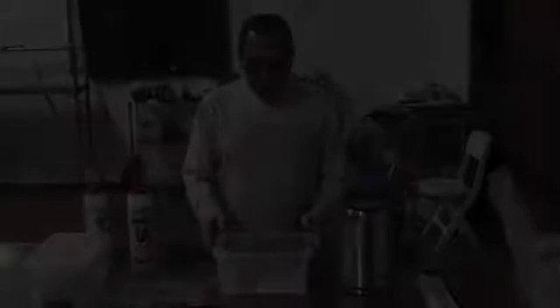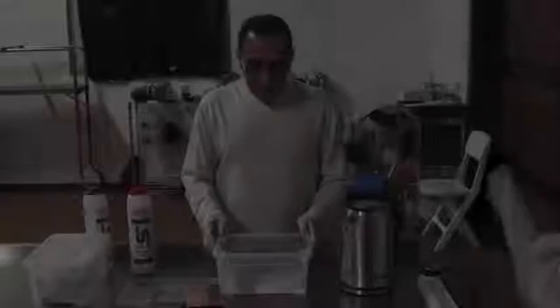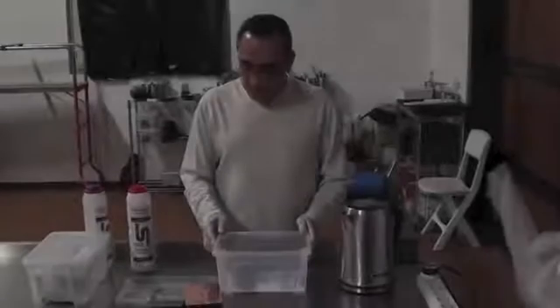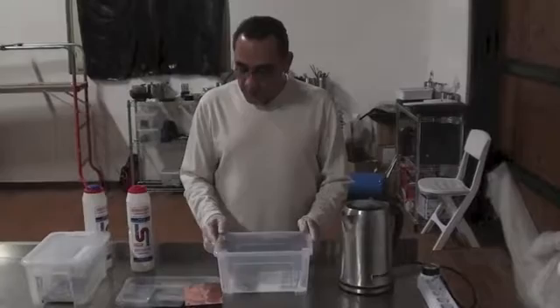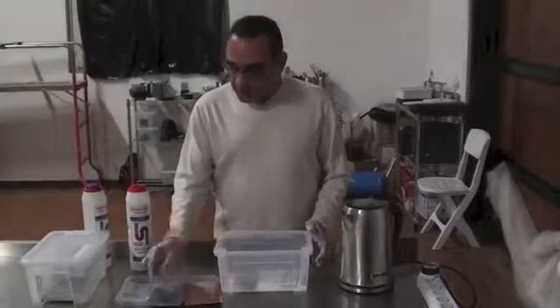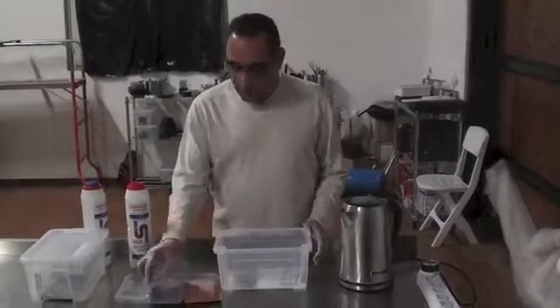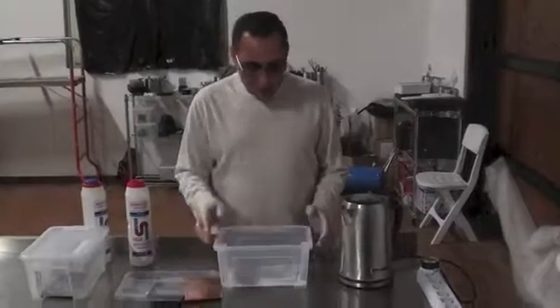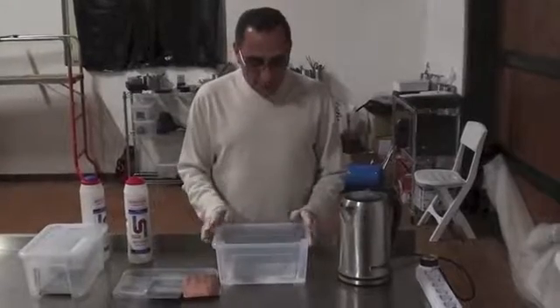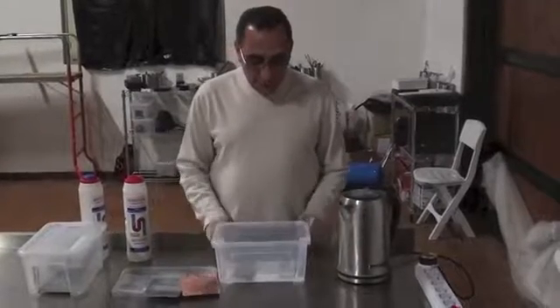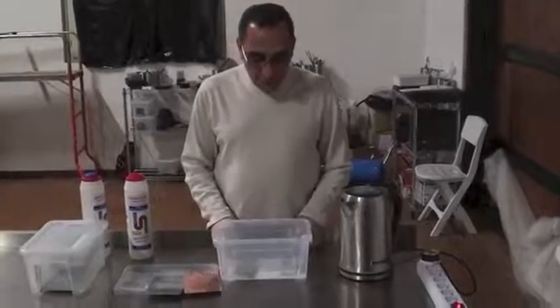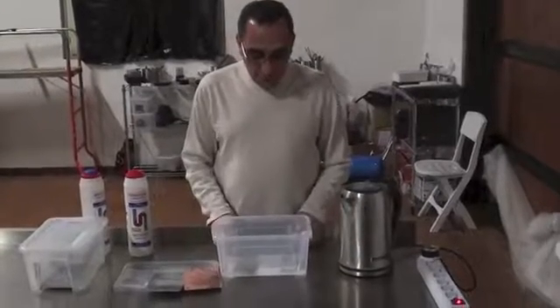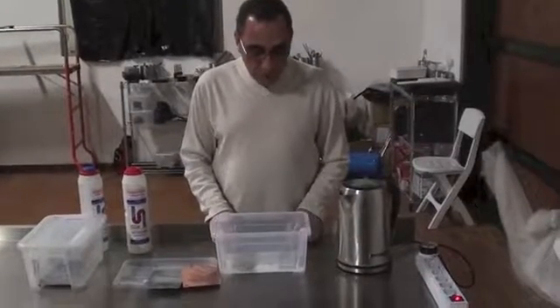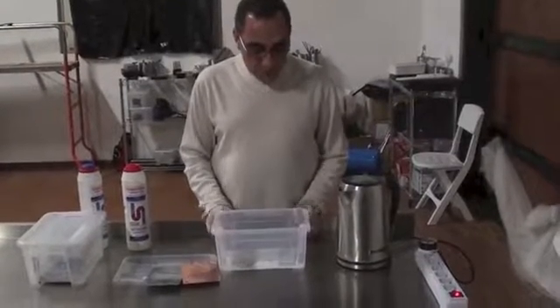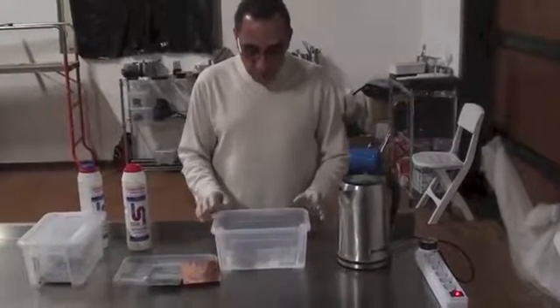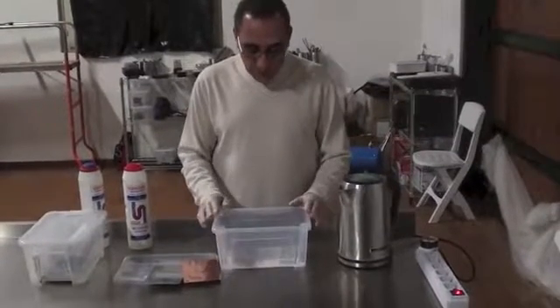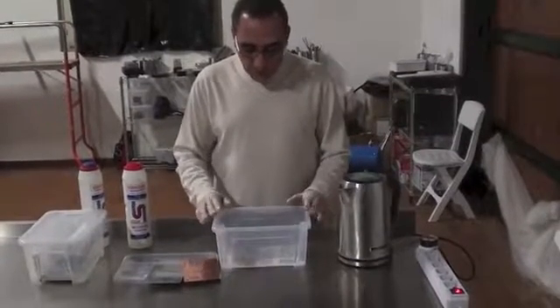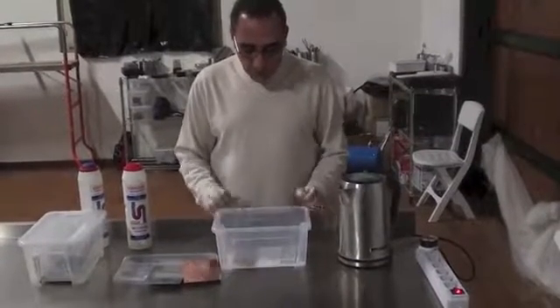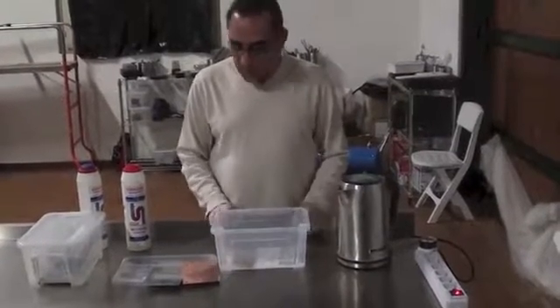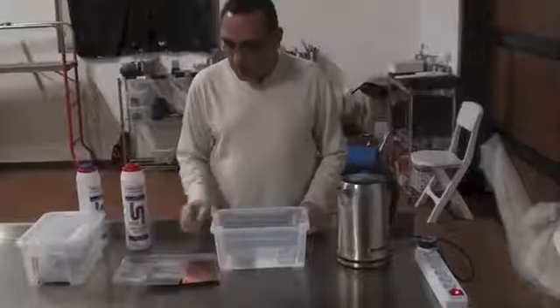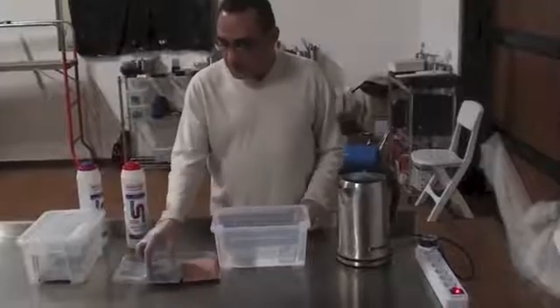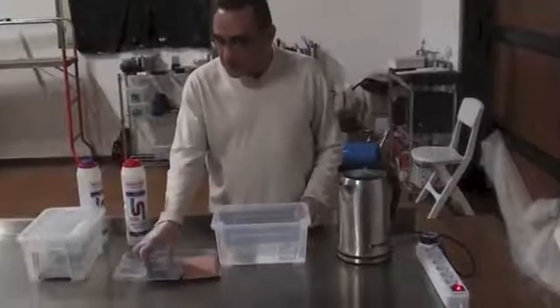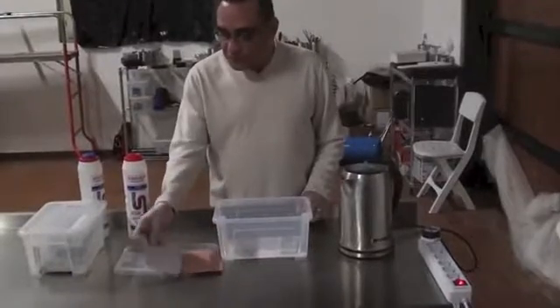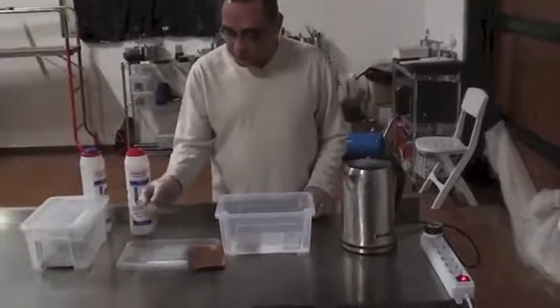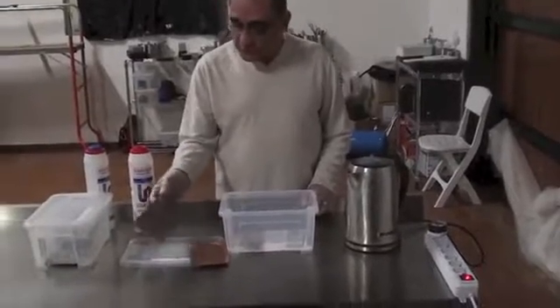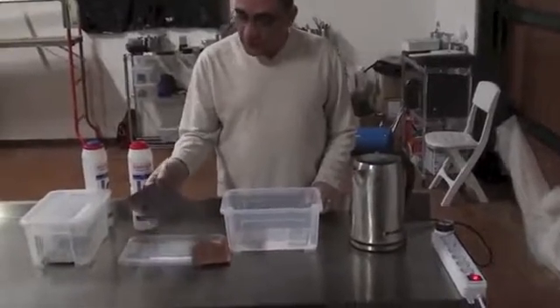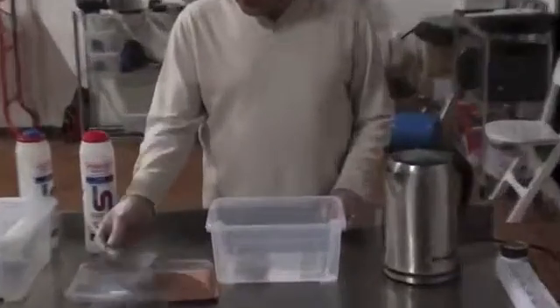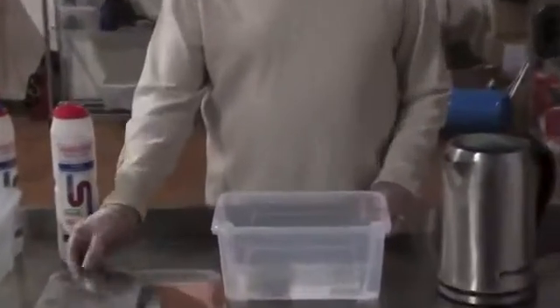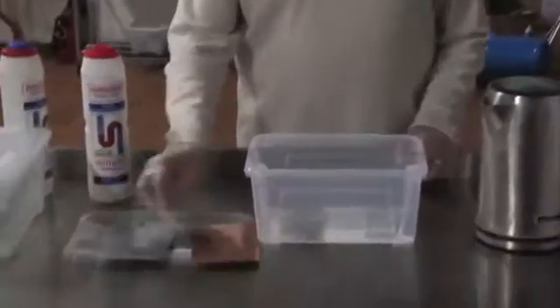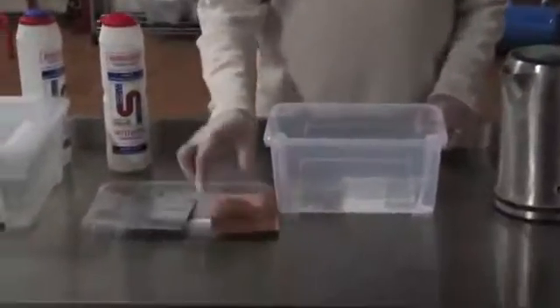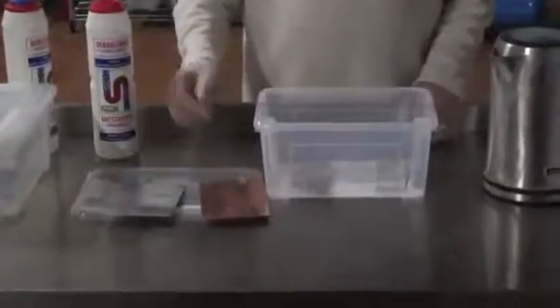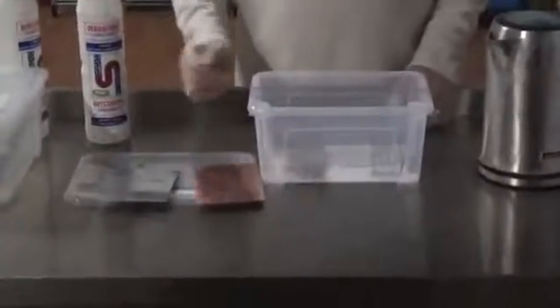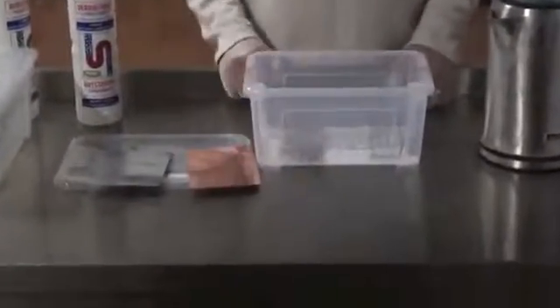Hello everybody. In this video we are going to show a simple way how to never corrode any material — zinc, copper, or iron.